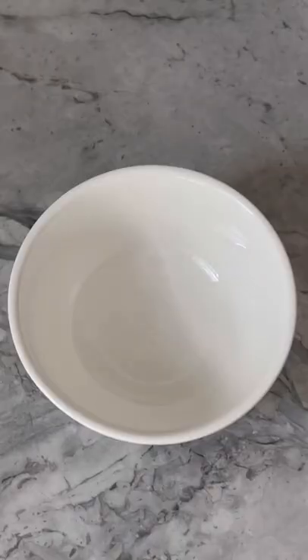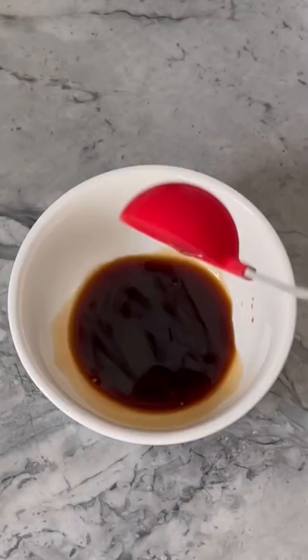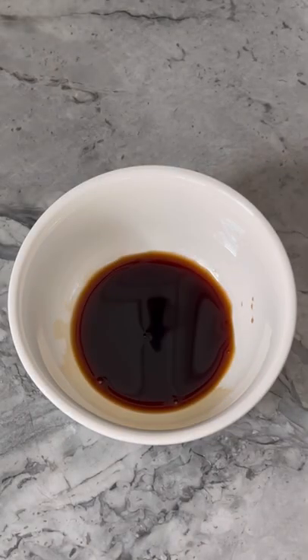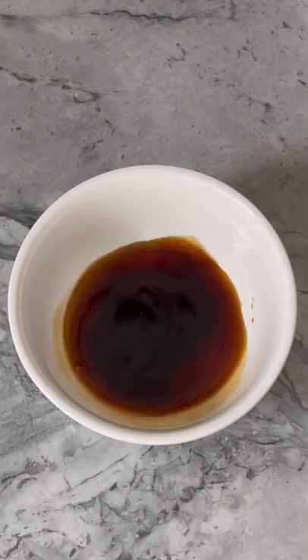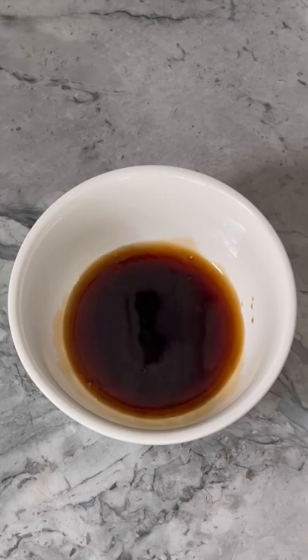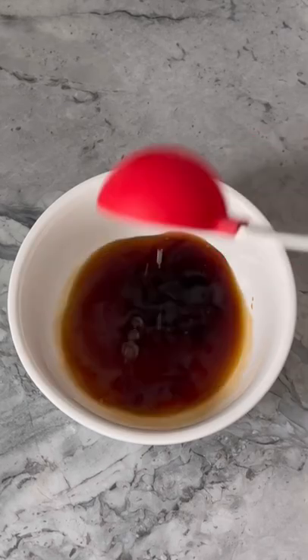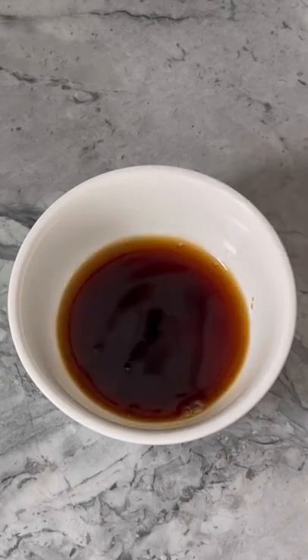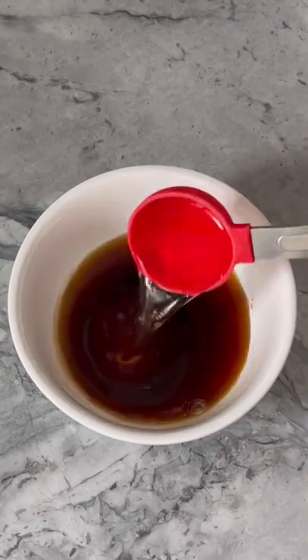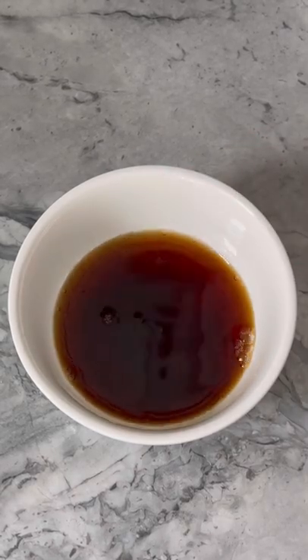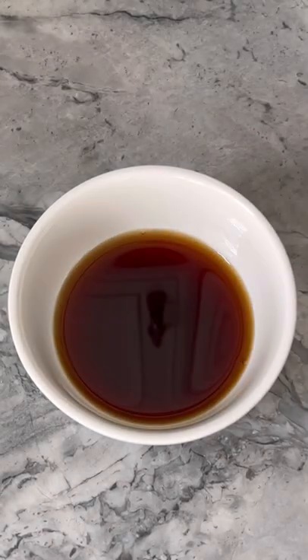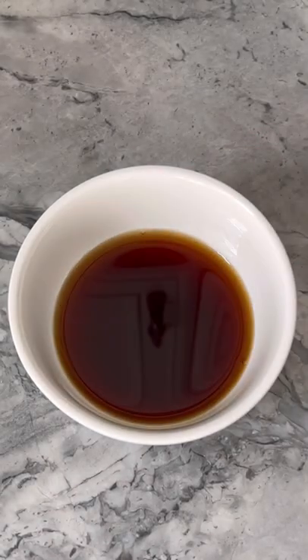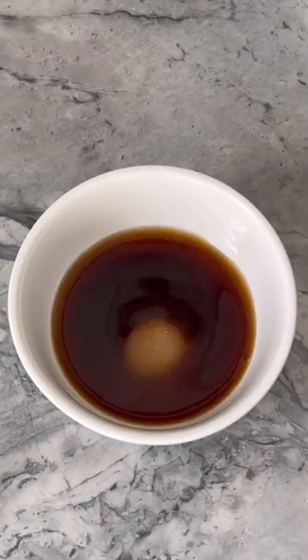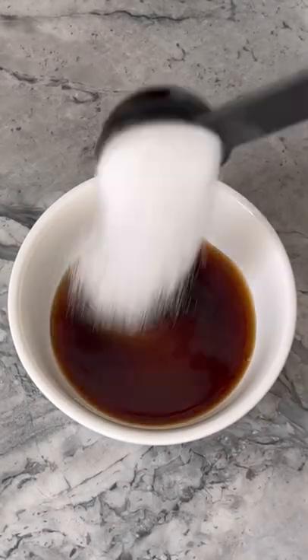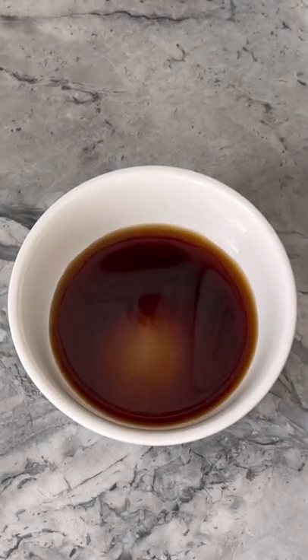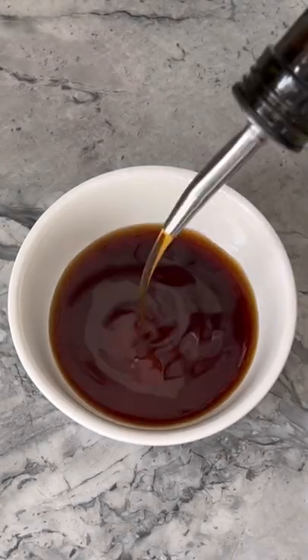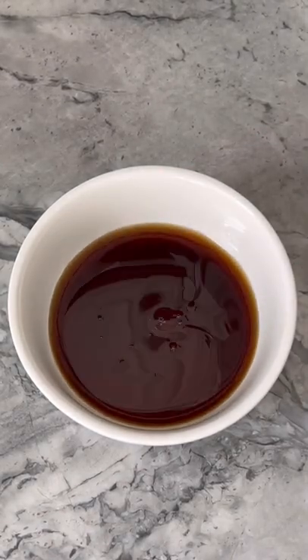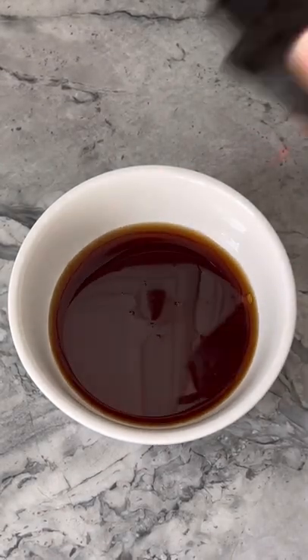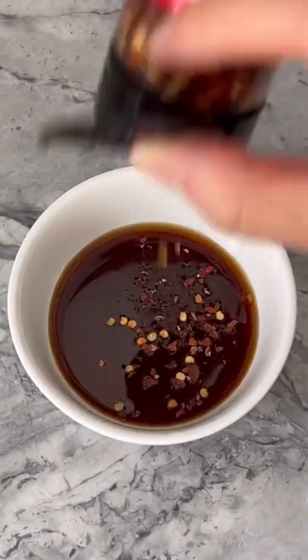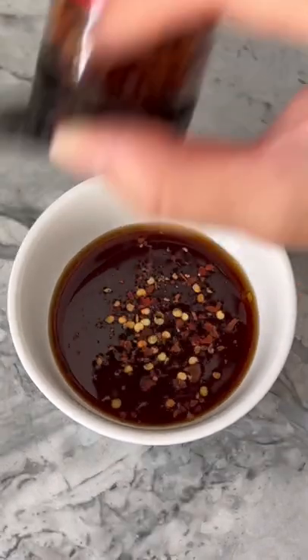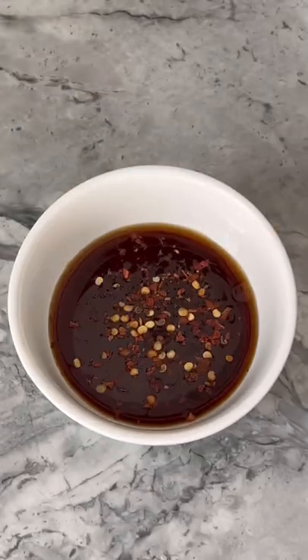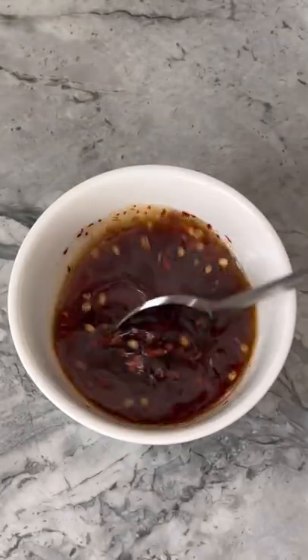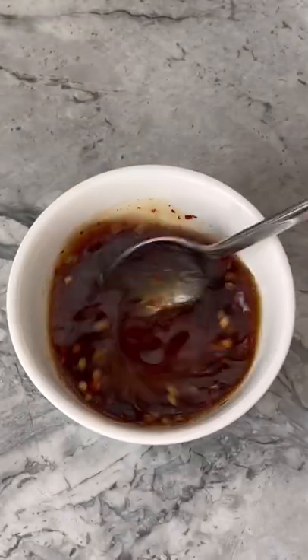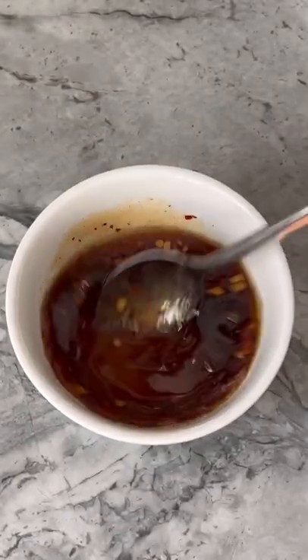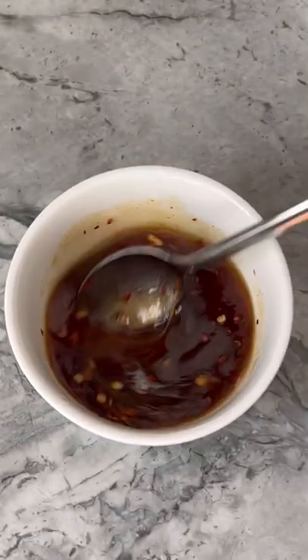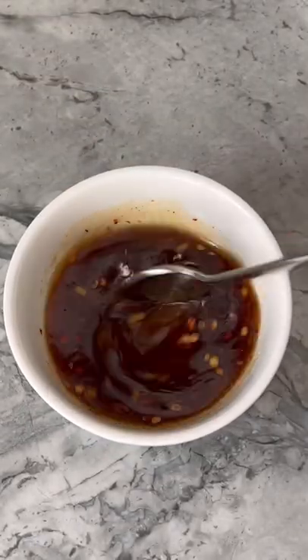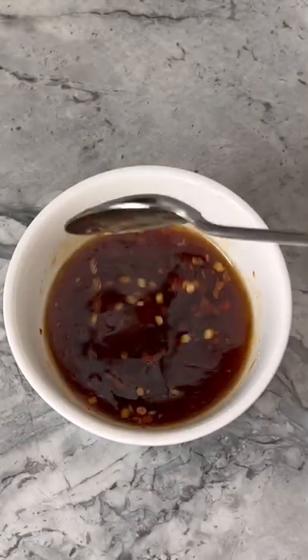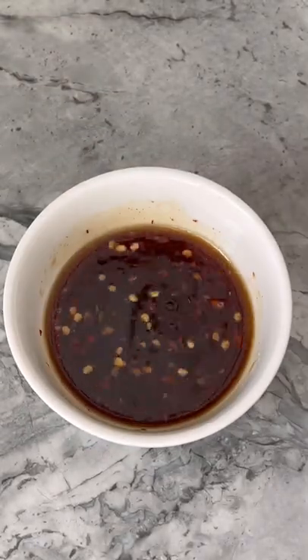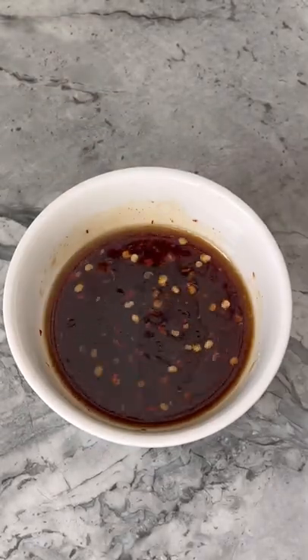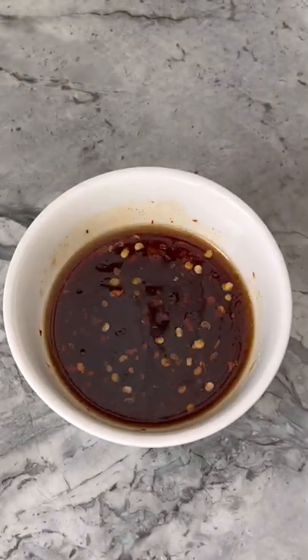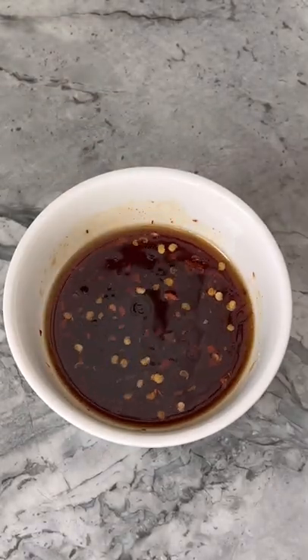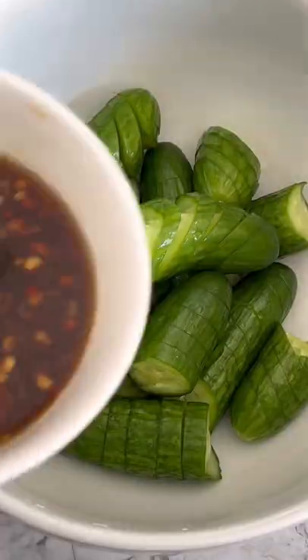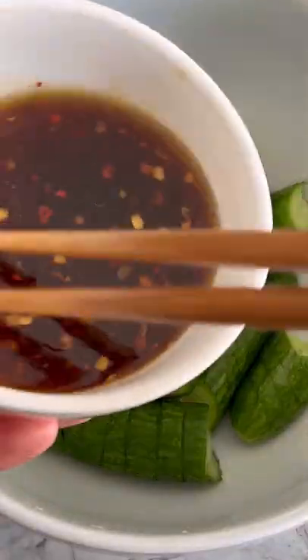In a bowl, add 1 tablespoon soy sauce with 3 tablespoons rice vinegar, 2 tablespoons sugar, 2 teaspoons sesame oil, and crushed red pepper flakes. Mix thoroughly, then pour dressing over your cucumbers.